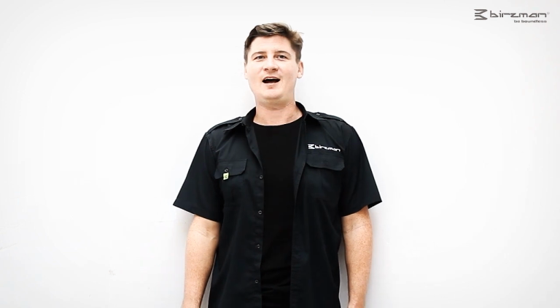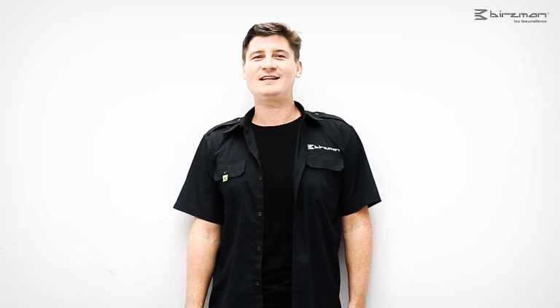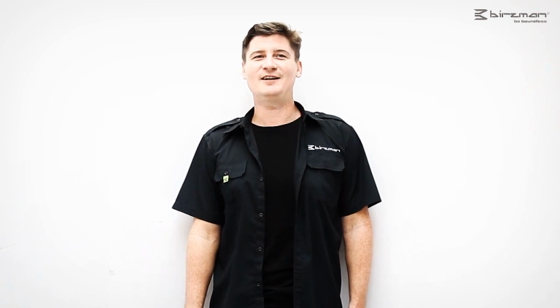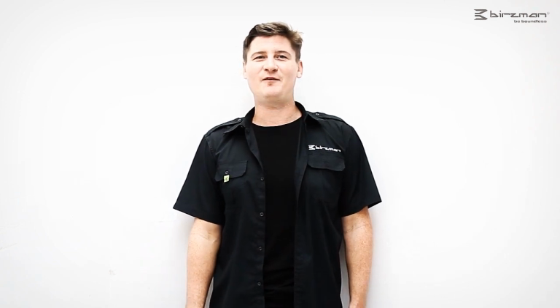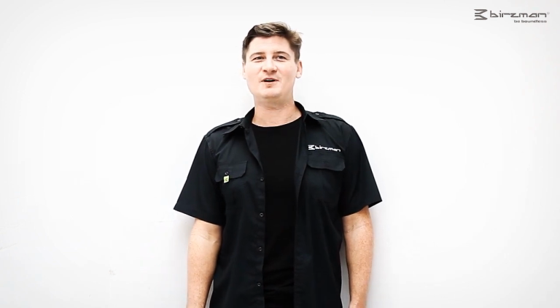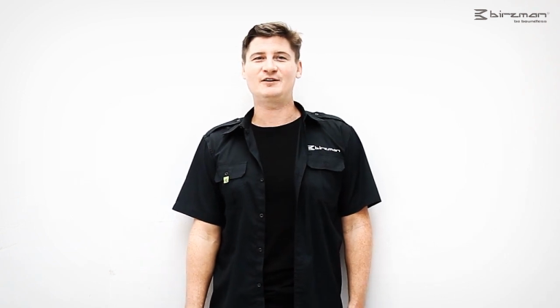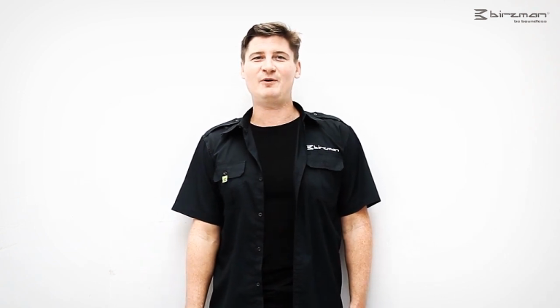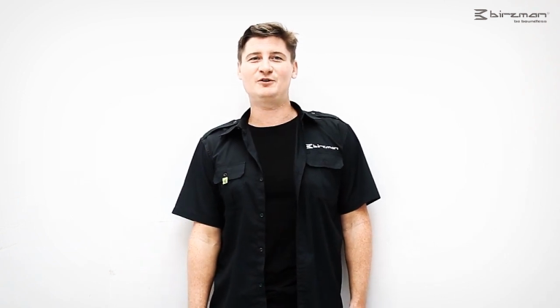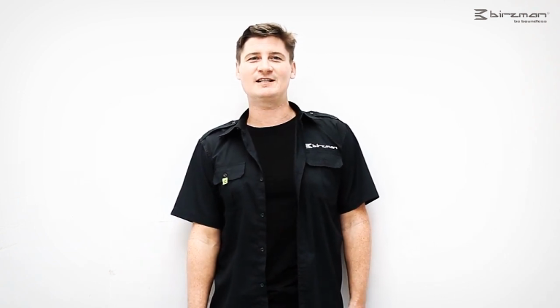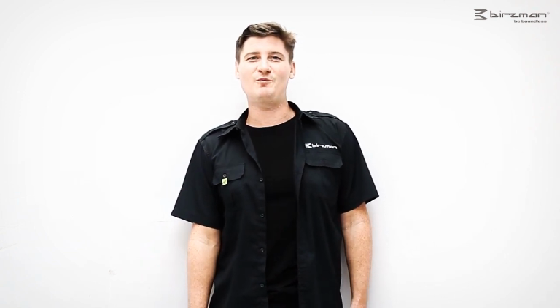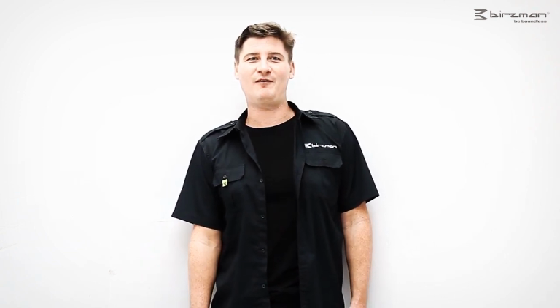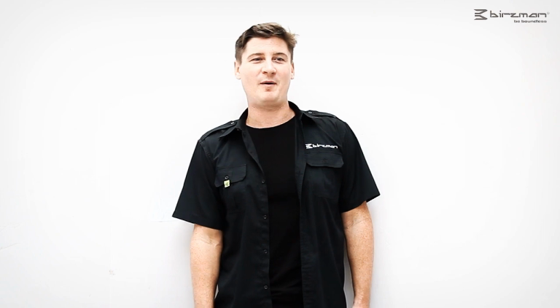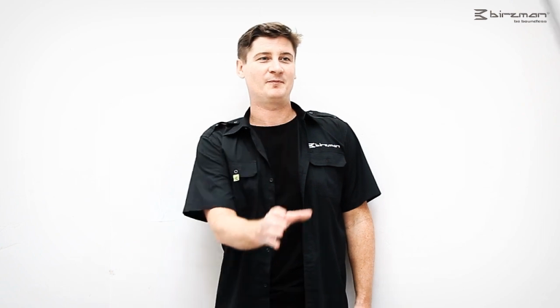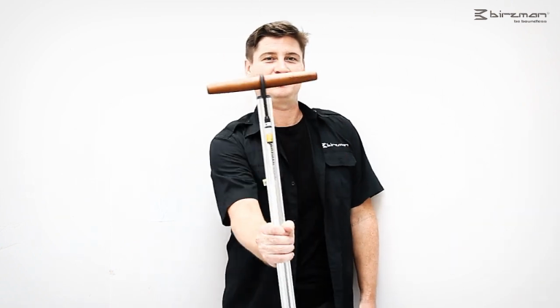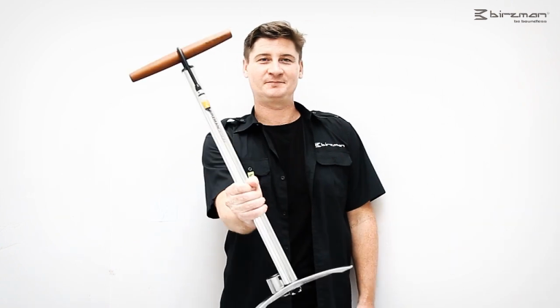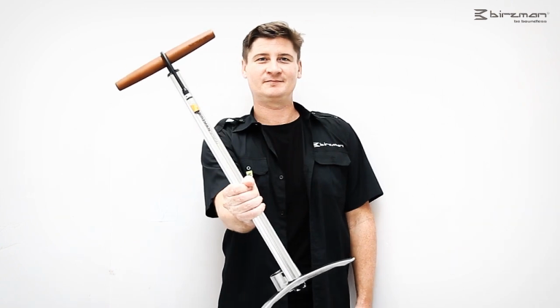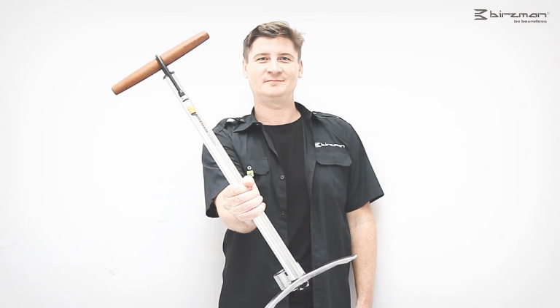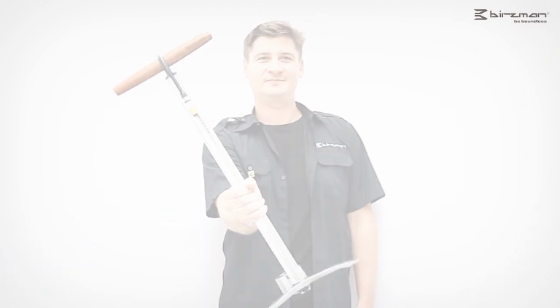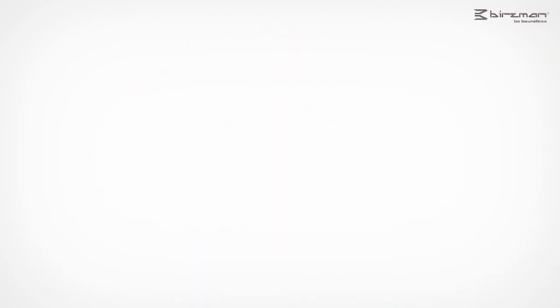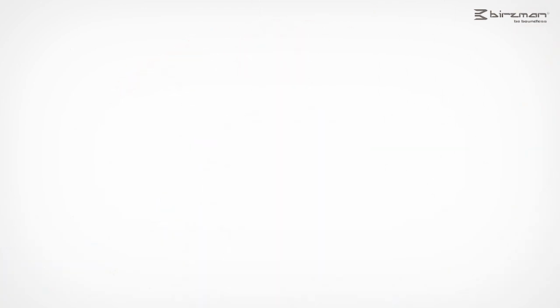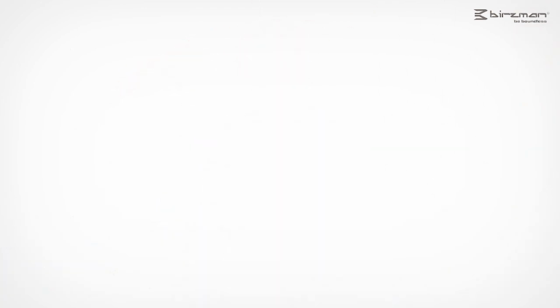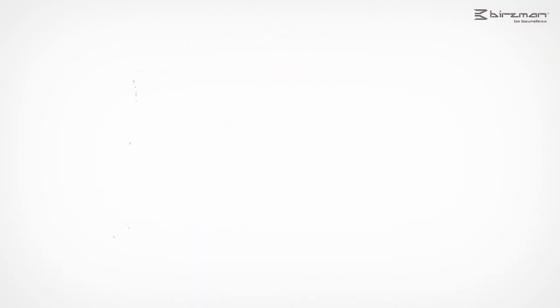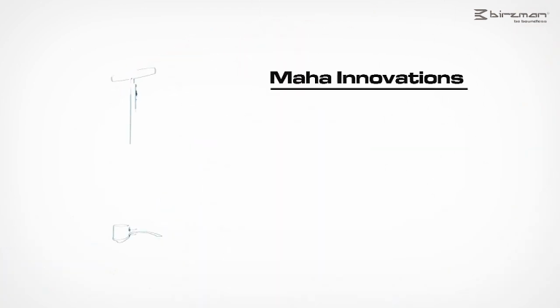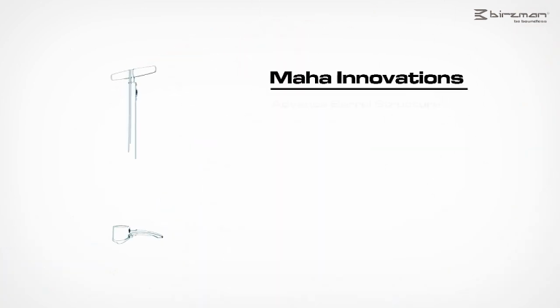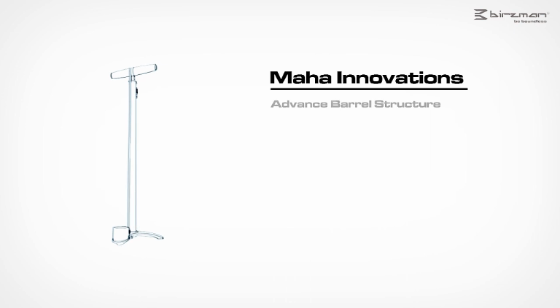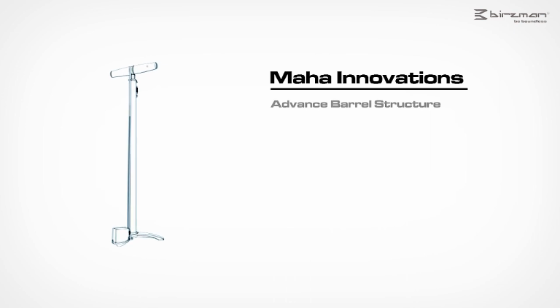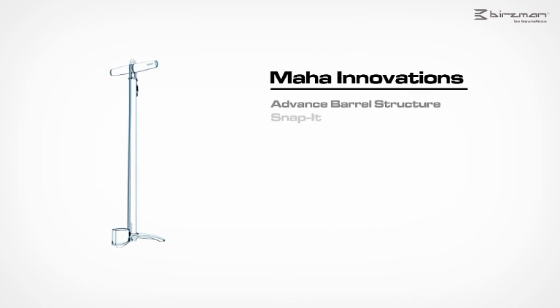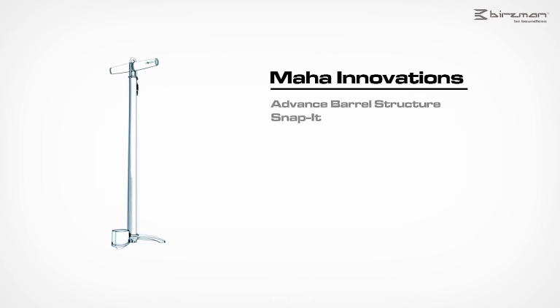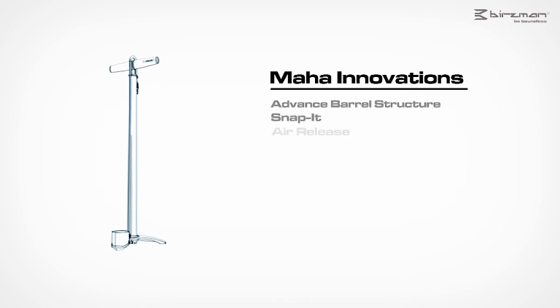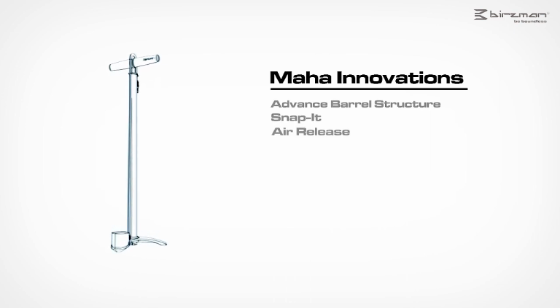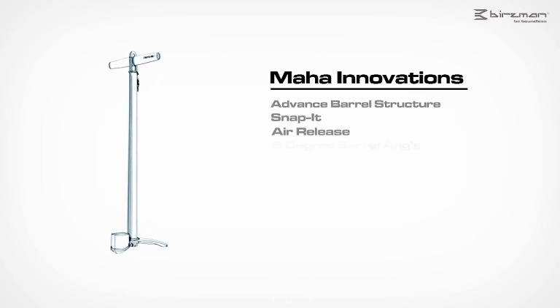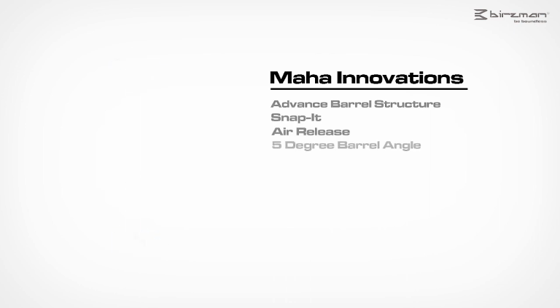Hi guys, I'm Nikol Jato Burzman, and today I want to introduce the Zaku Maha floor pump. Let me introduce the pump to you in more detail.